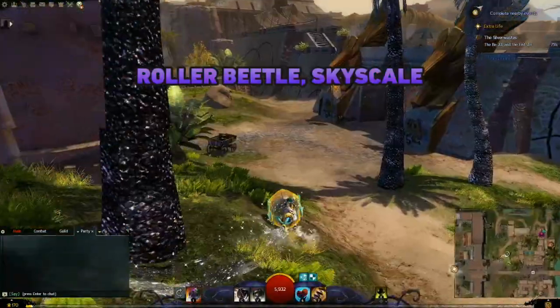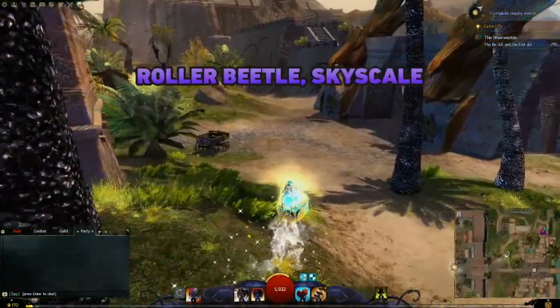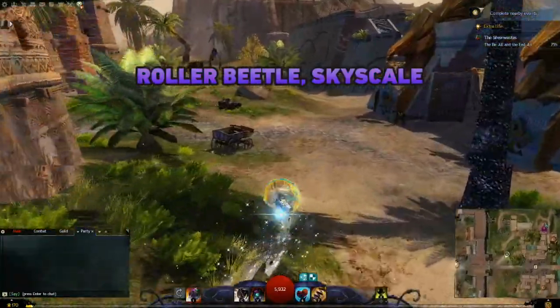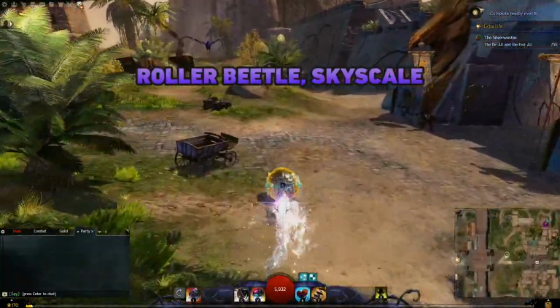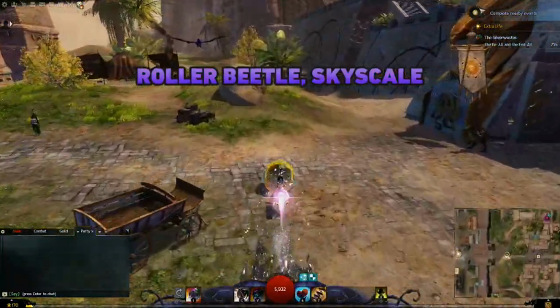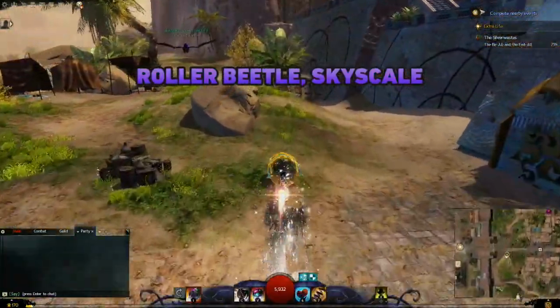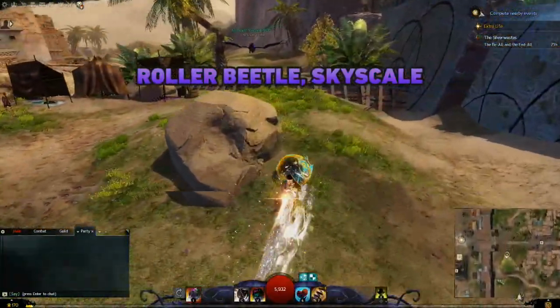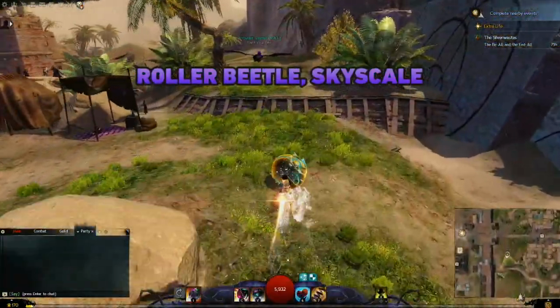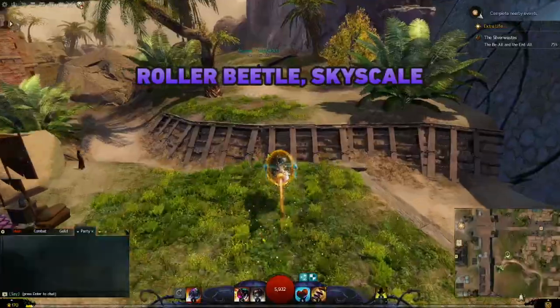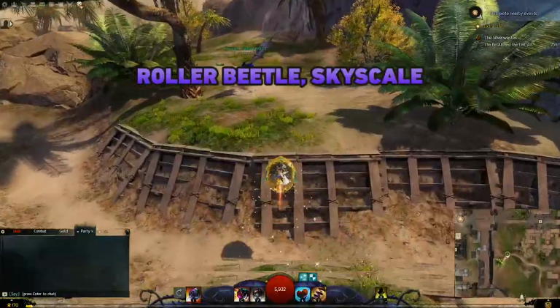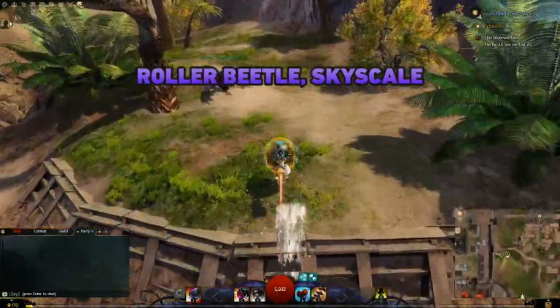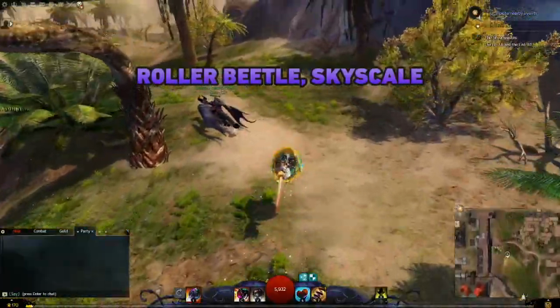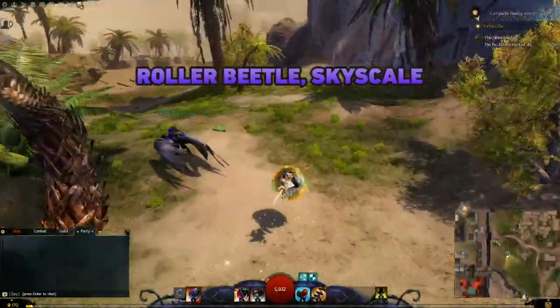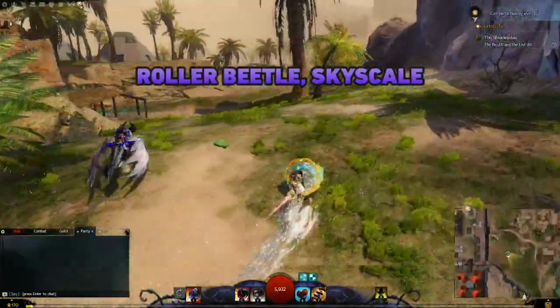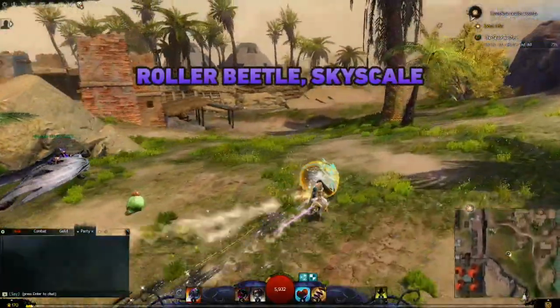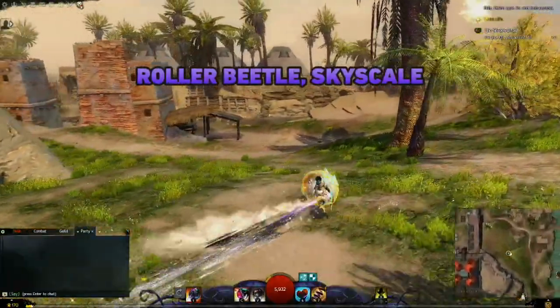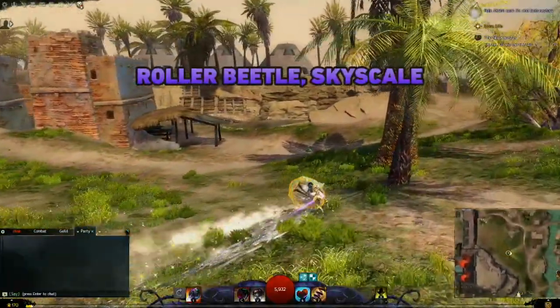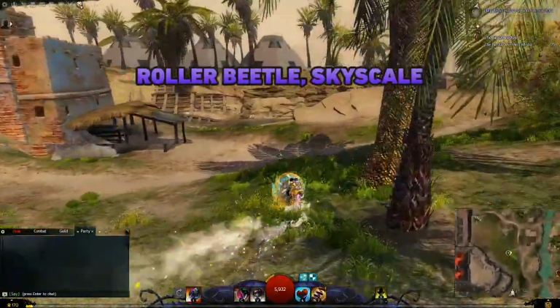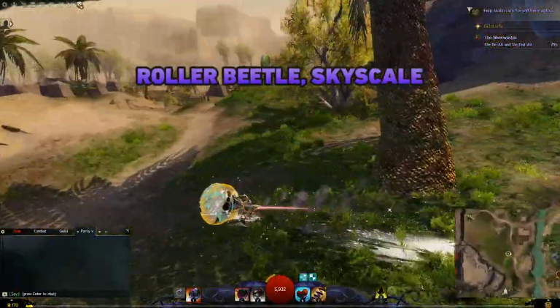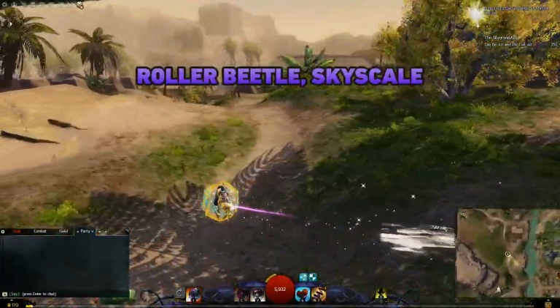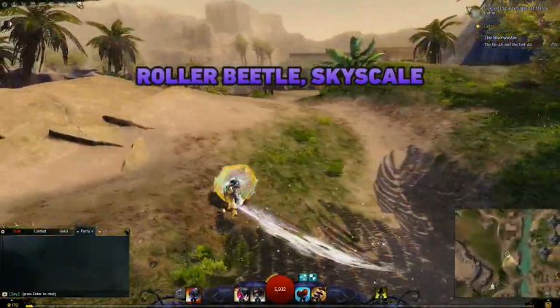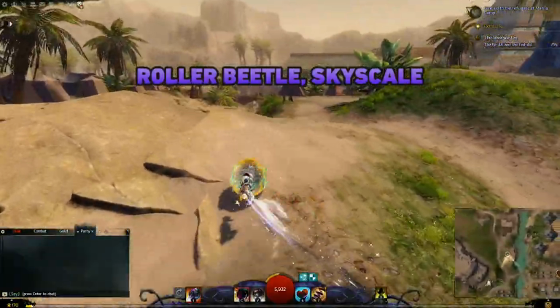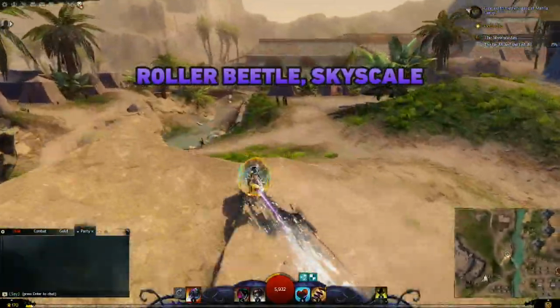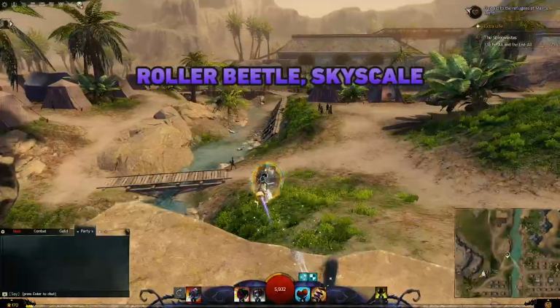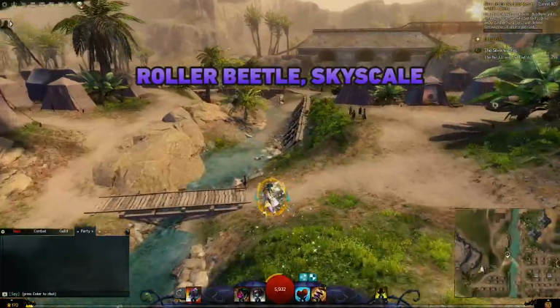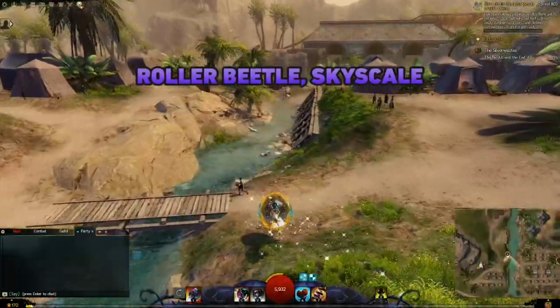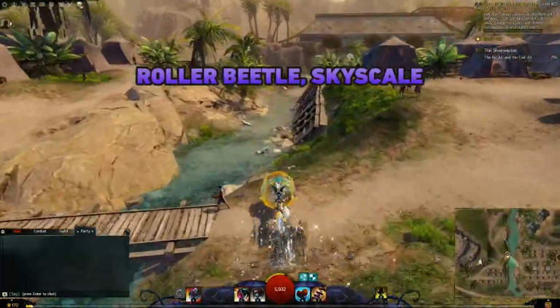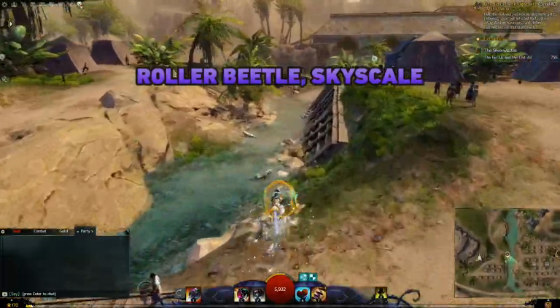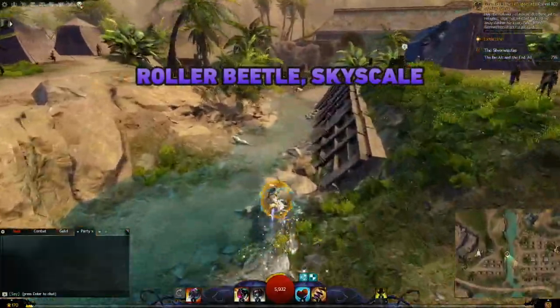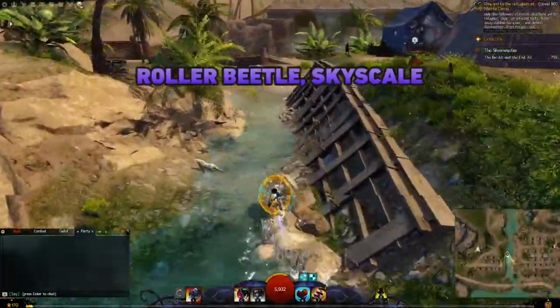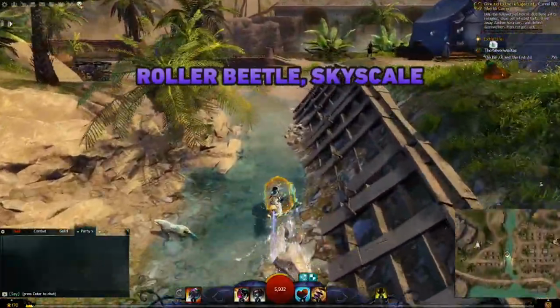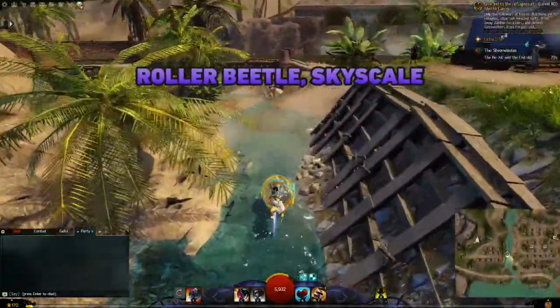Moving on to the next two mounts — when Living World Season 4 was introduced, so were some new mounts. Be aware that if you weren't playing when each episode was released, you will need to purchase those episodes from the Black Lion store.